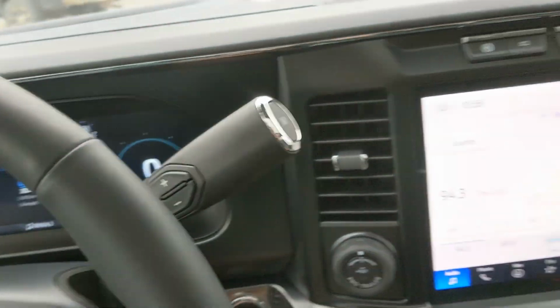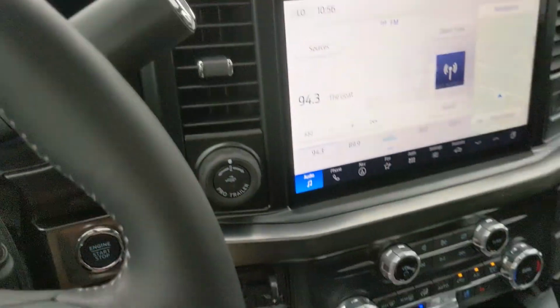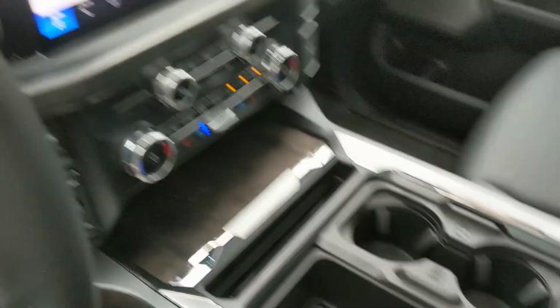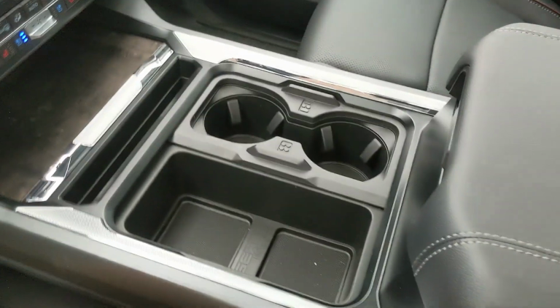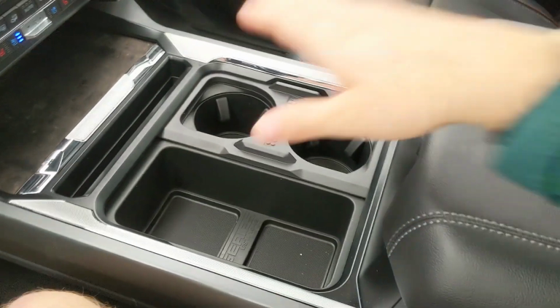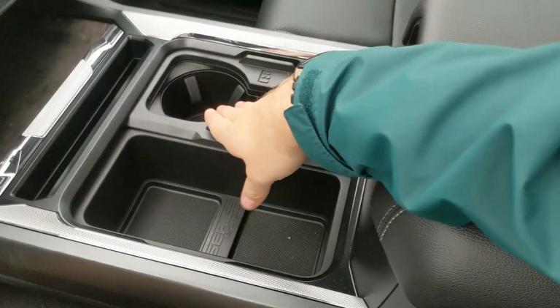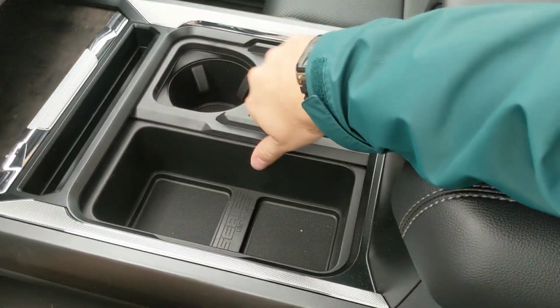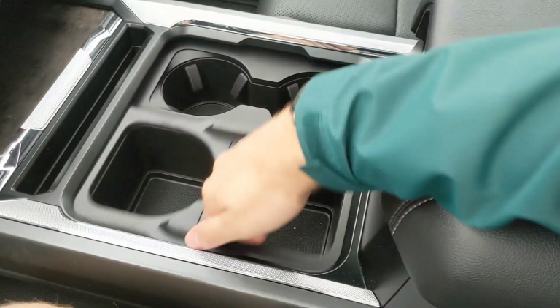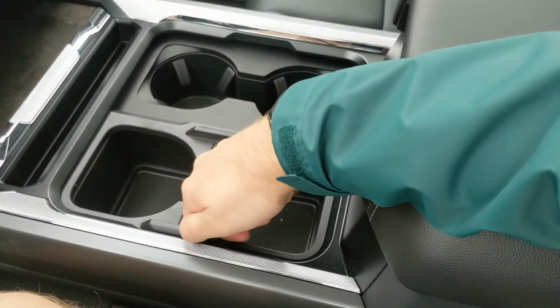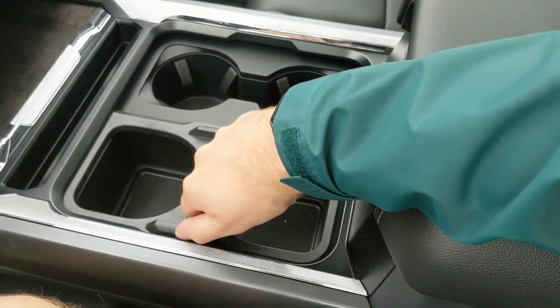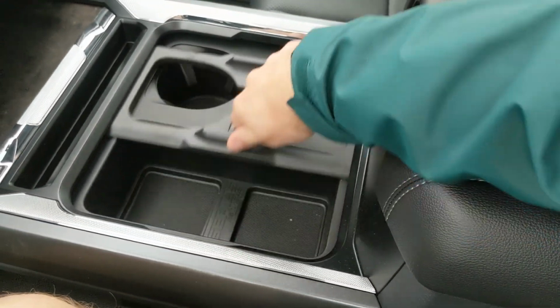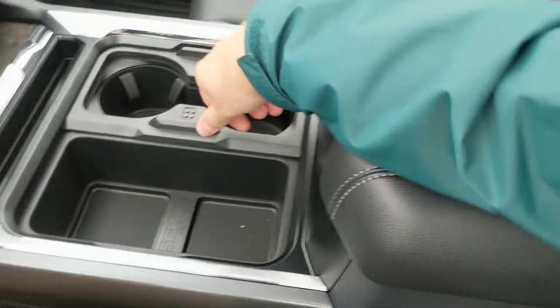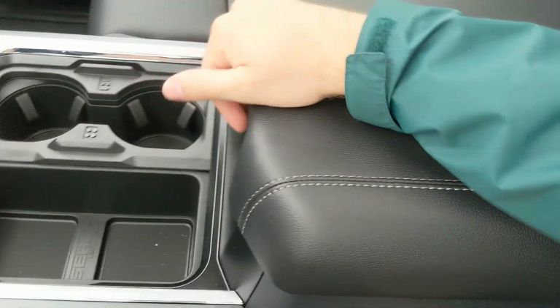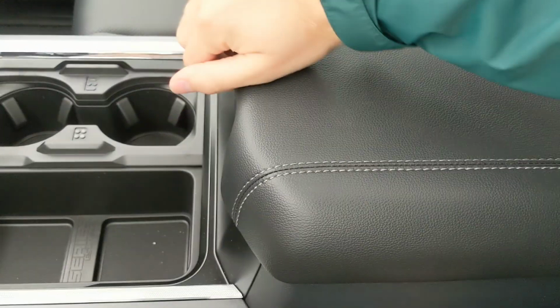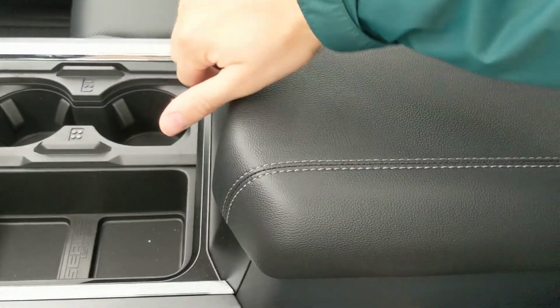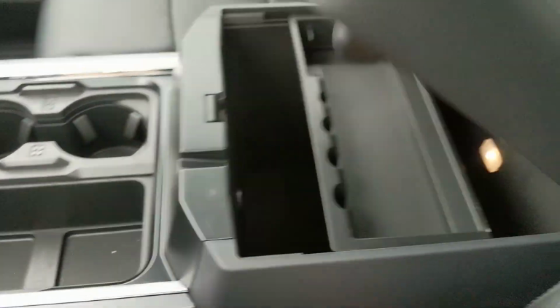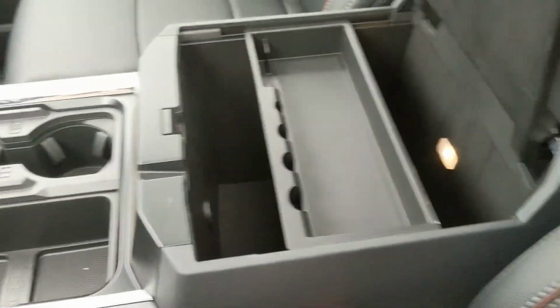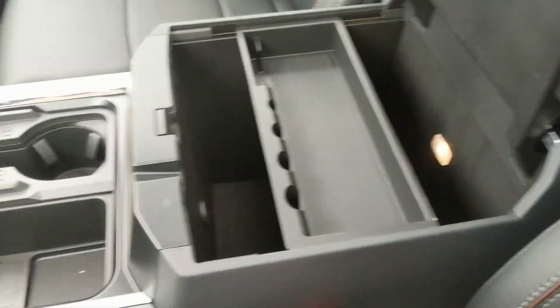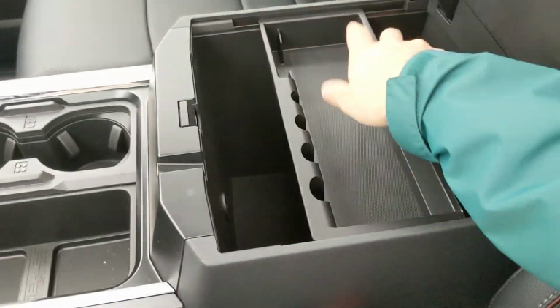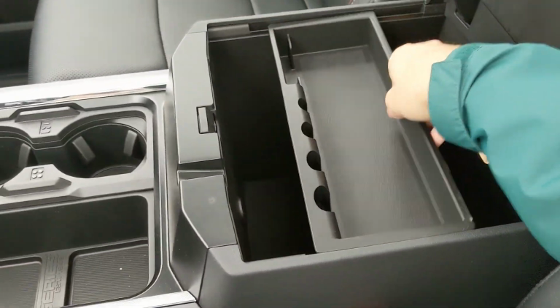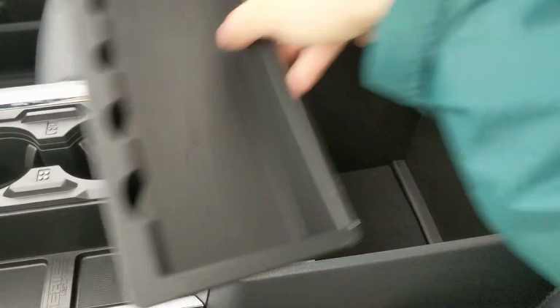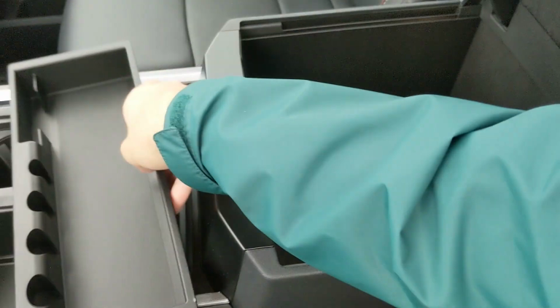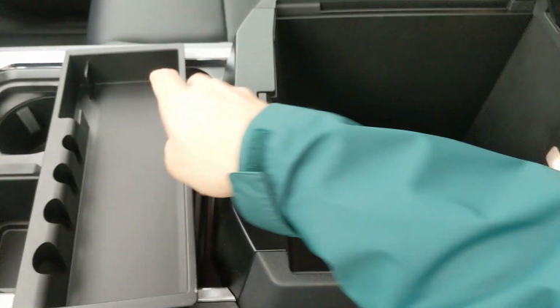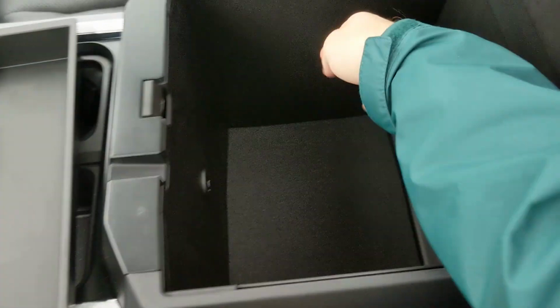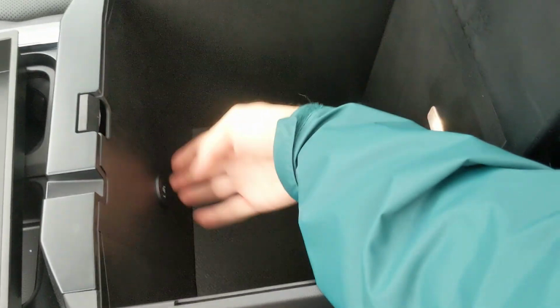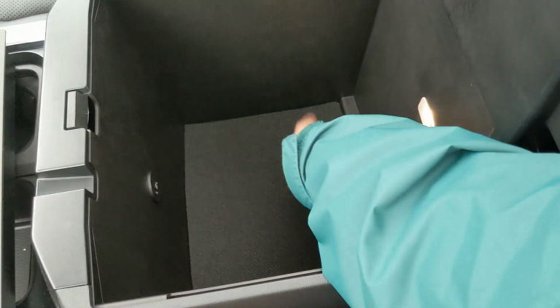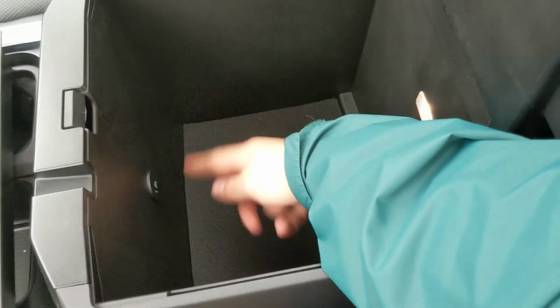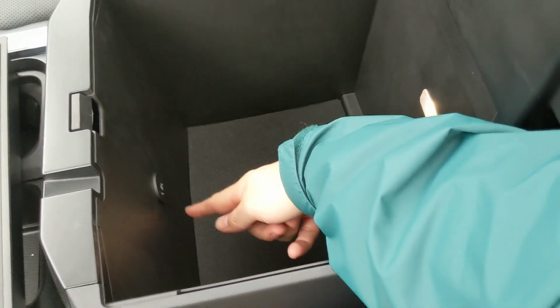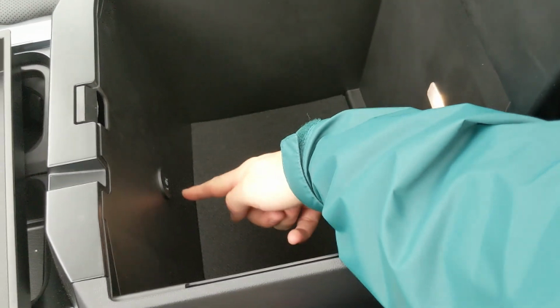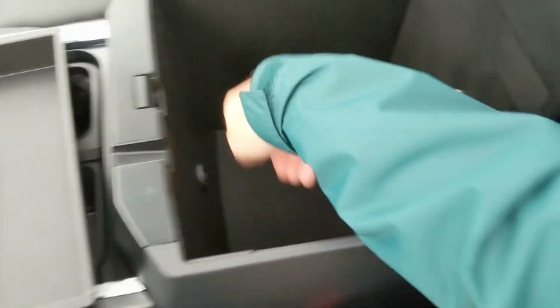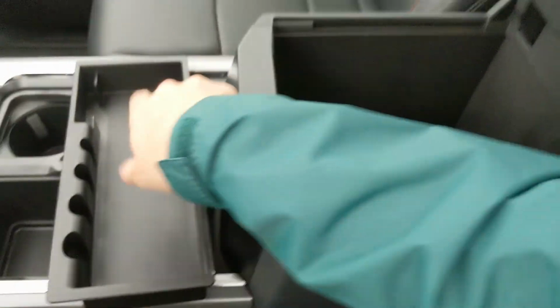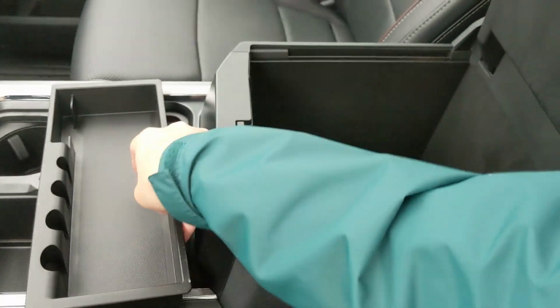Back to your center area, you have two cup holders that can be turned into four, as well as a lockable center compartment and armrest with a removable tray and a ton of room inside, including two more USB-Cs.